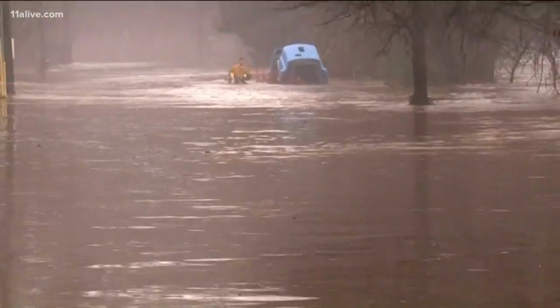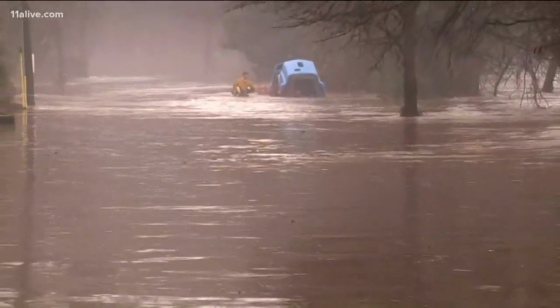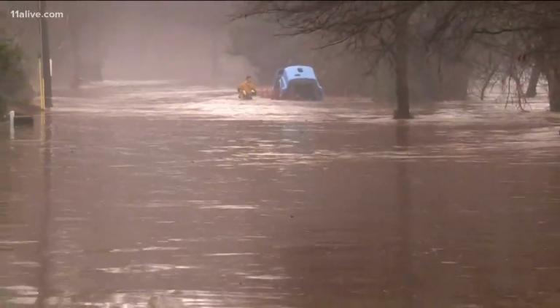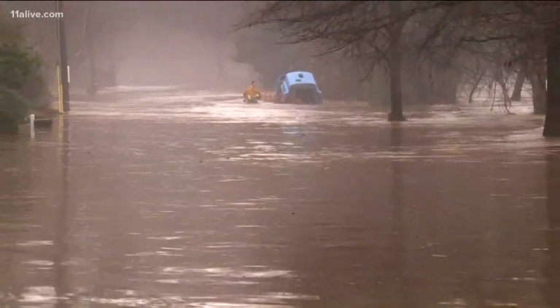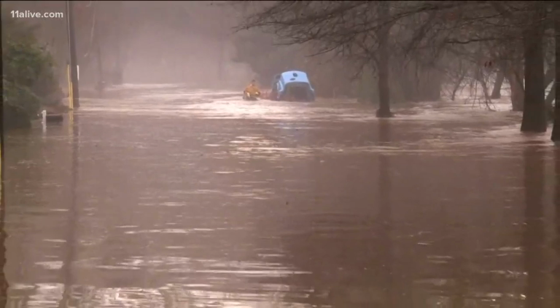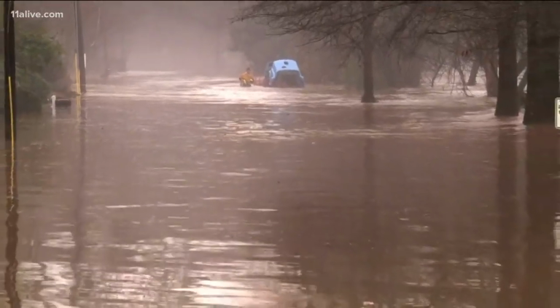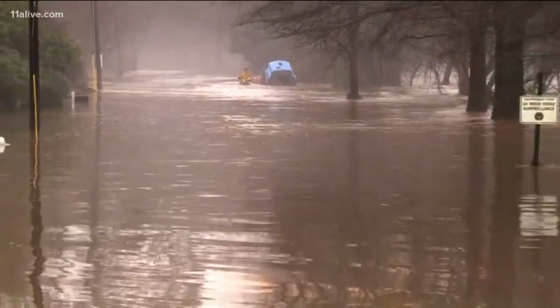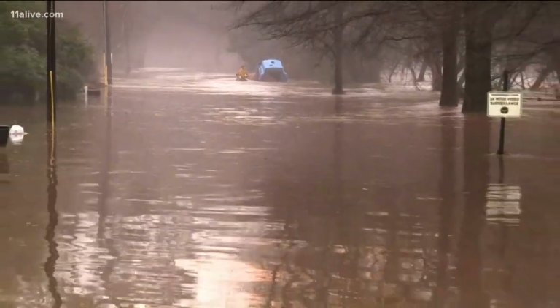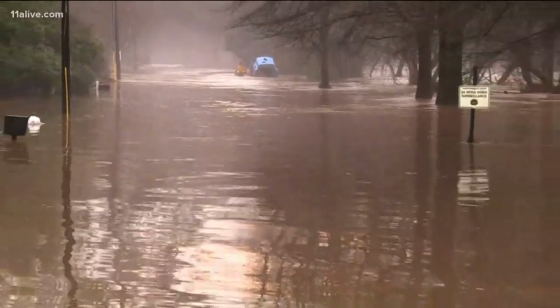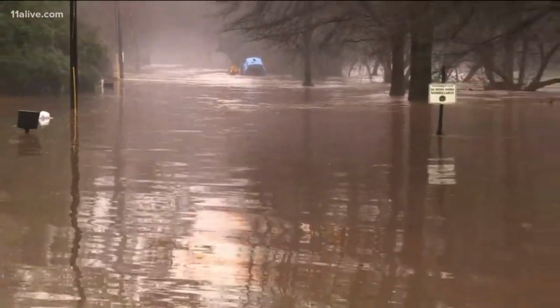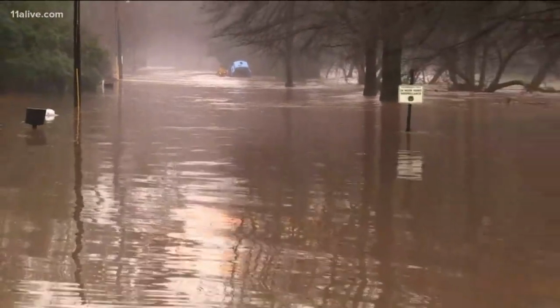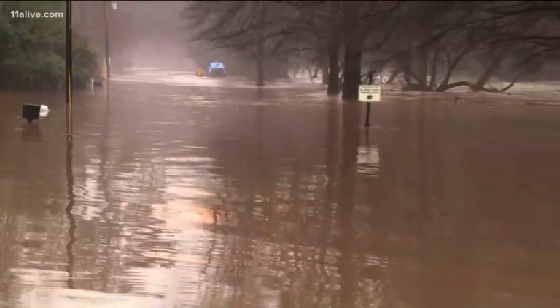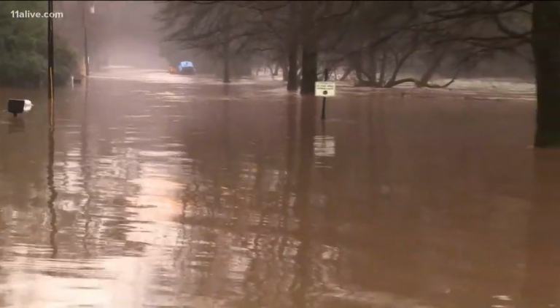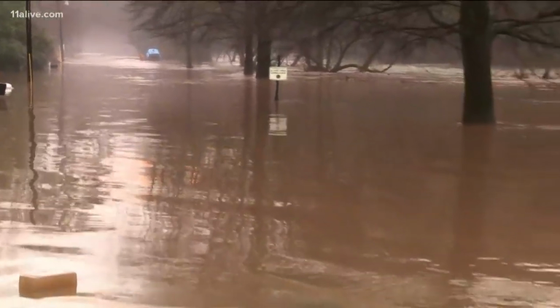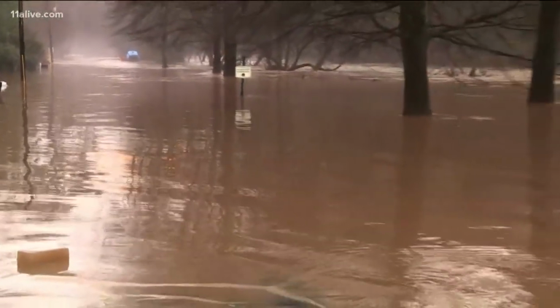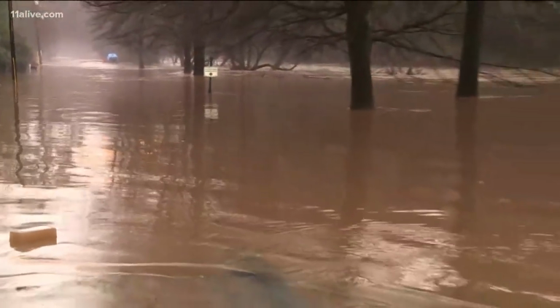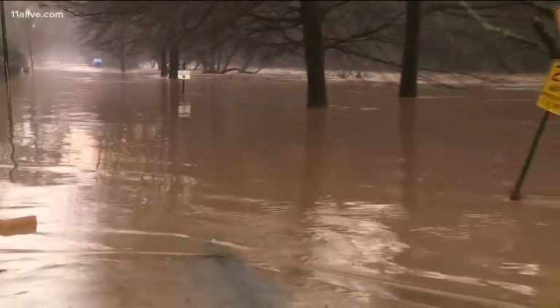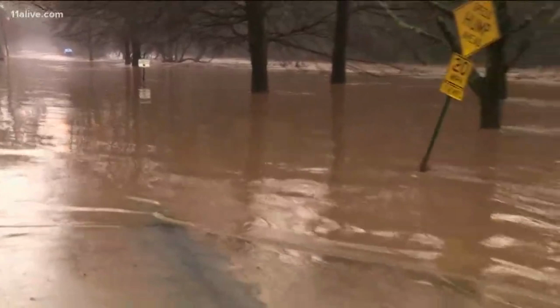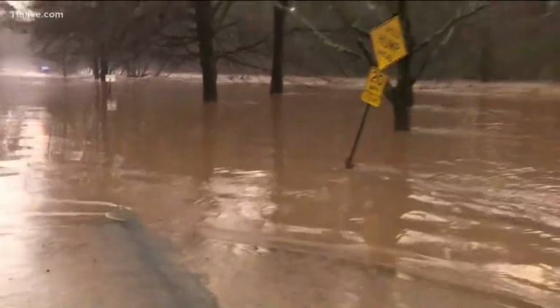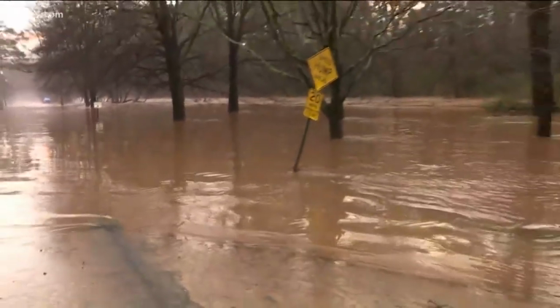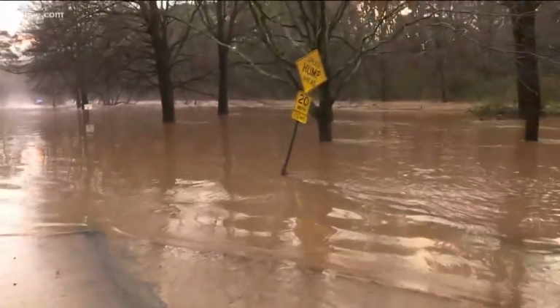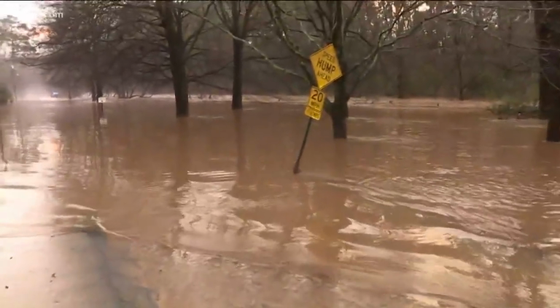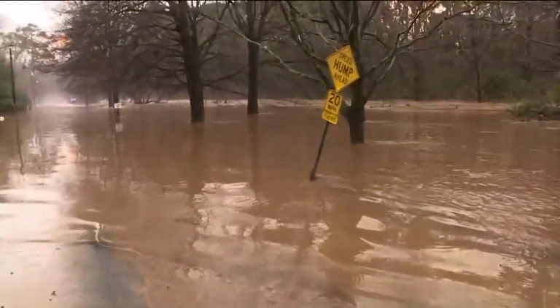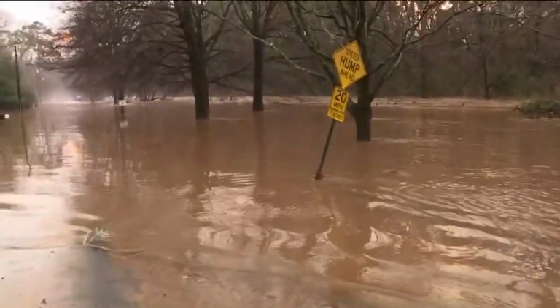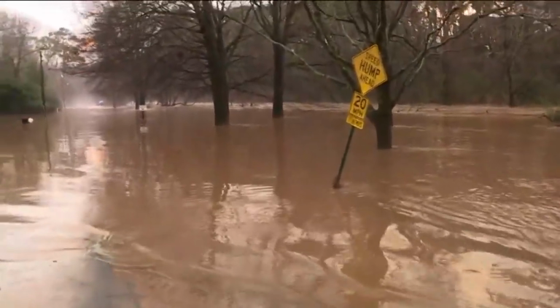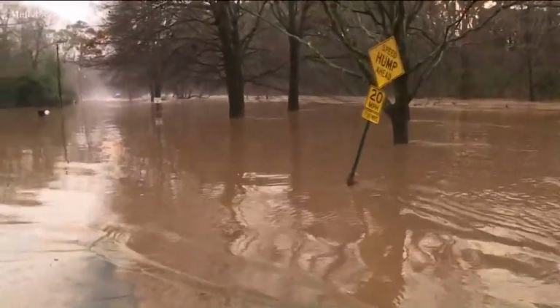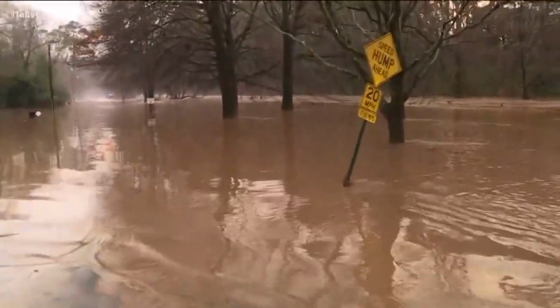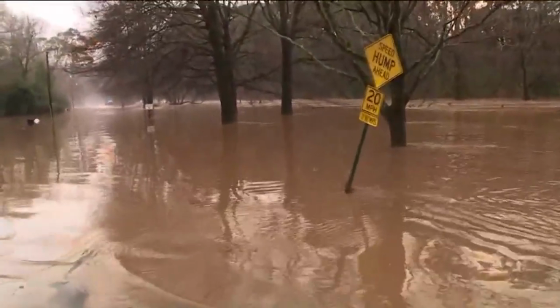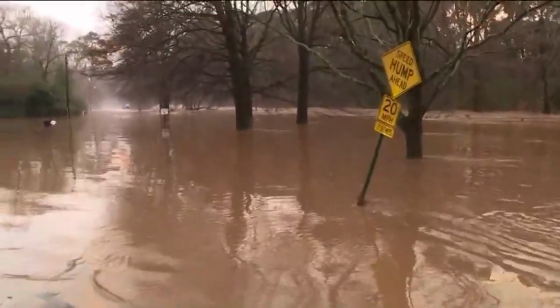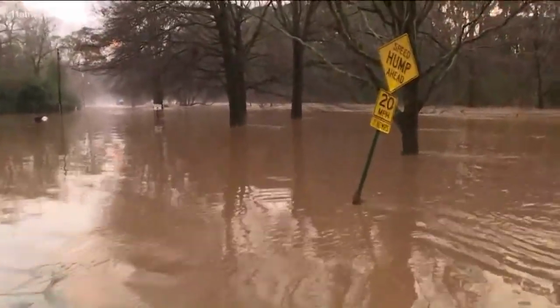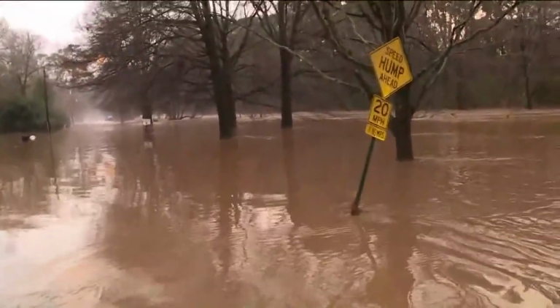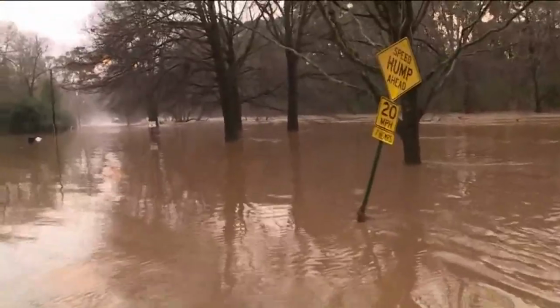Well, if you follow some safety tips, there's nothing to be scared about when it comes to major flooding like this. Number one, what I don't want you to do — you can see a guy out there right now wading in the water. That's not what you want to do when you see floodwaters.